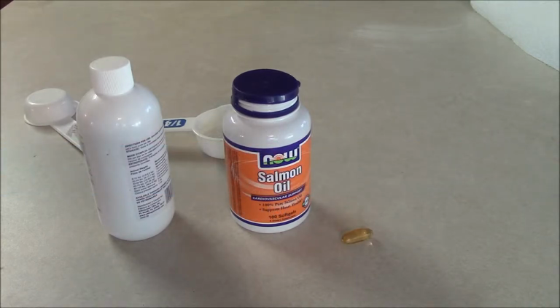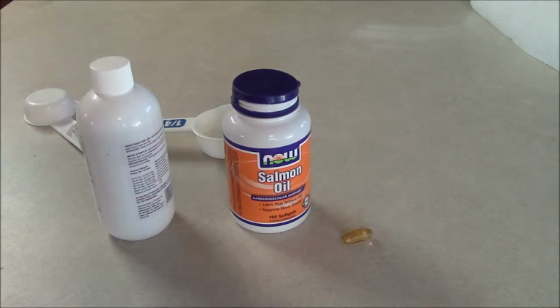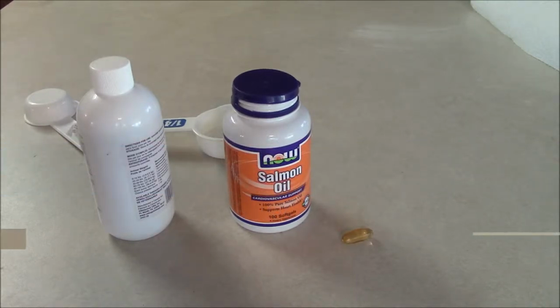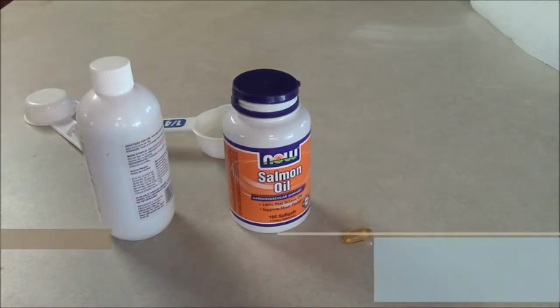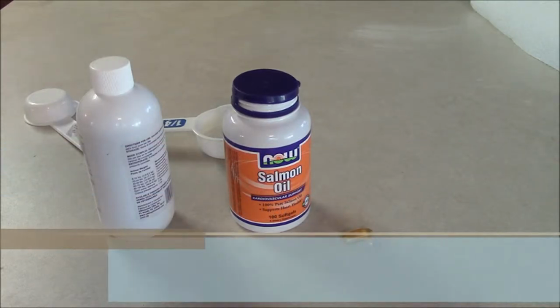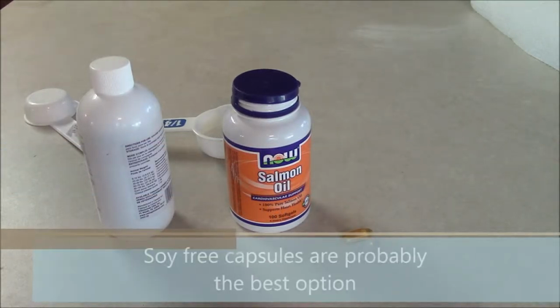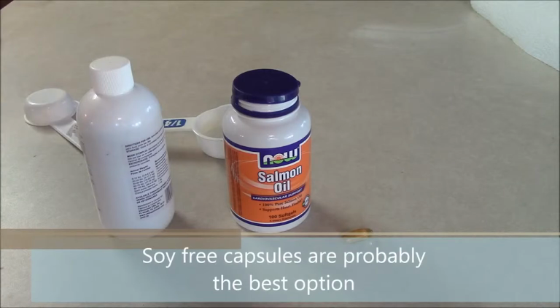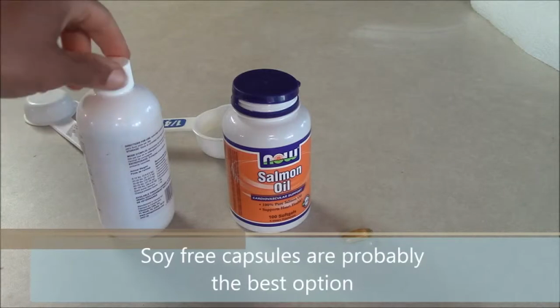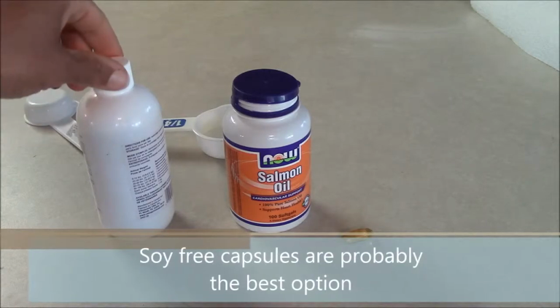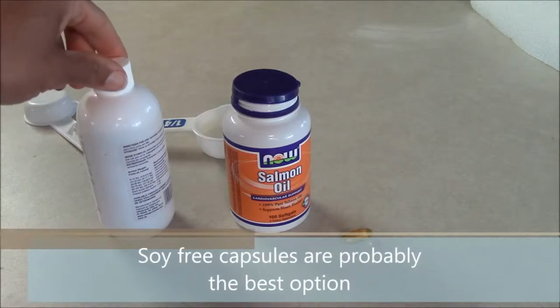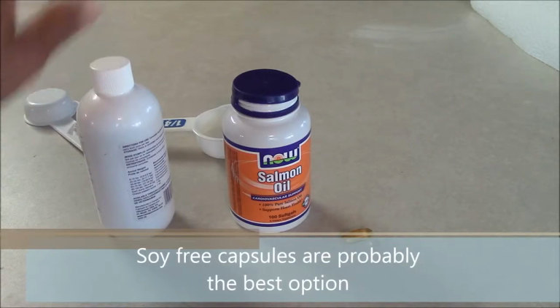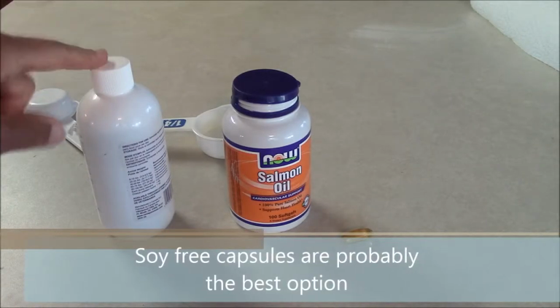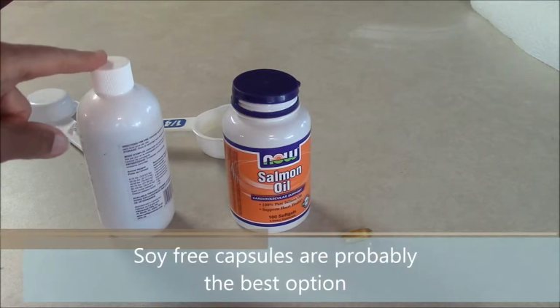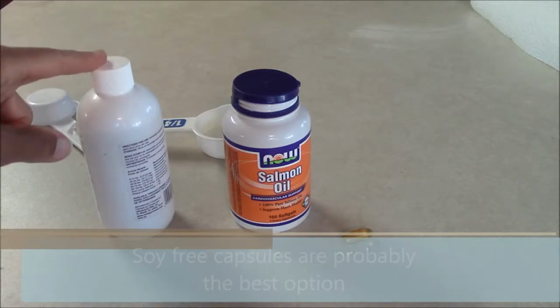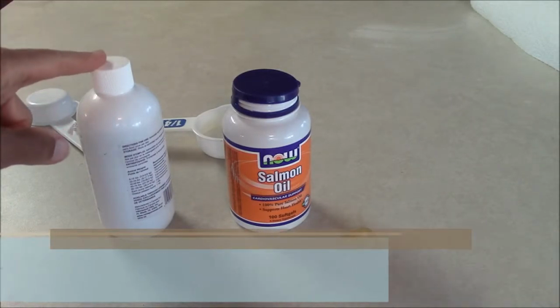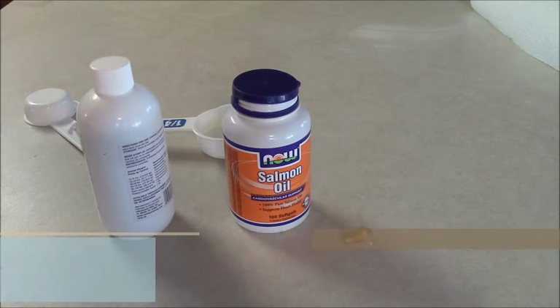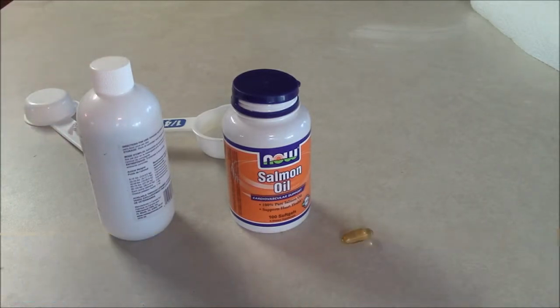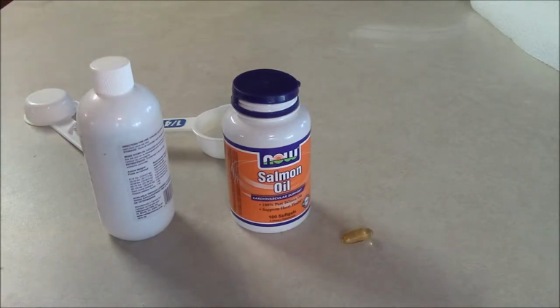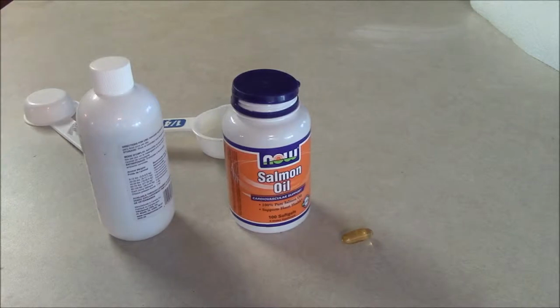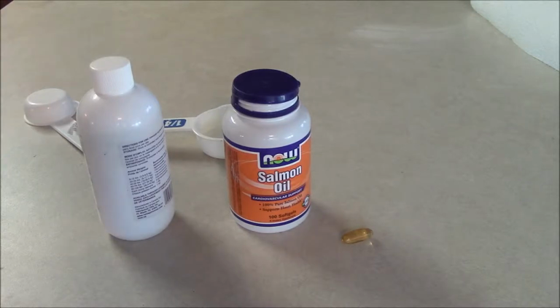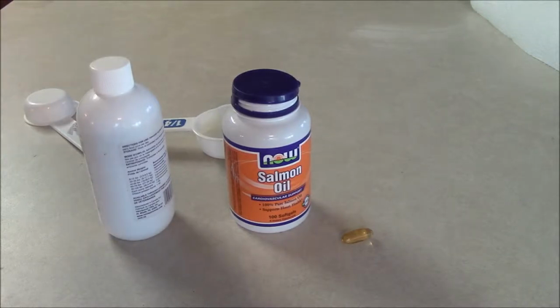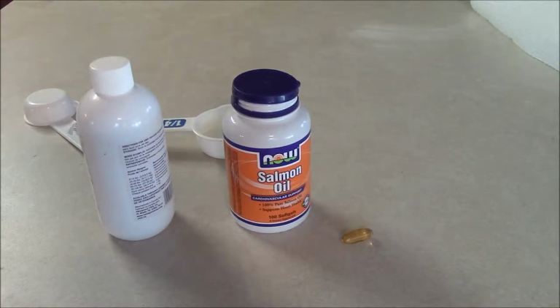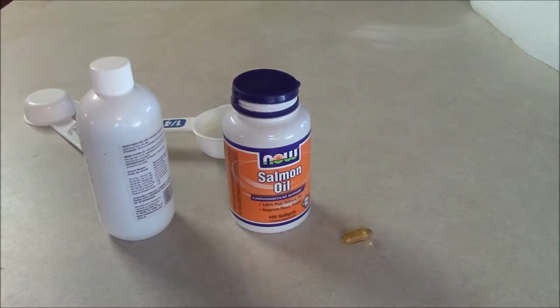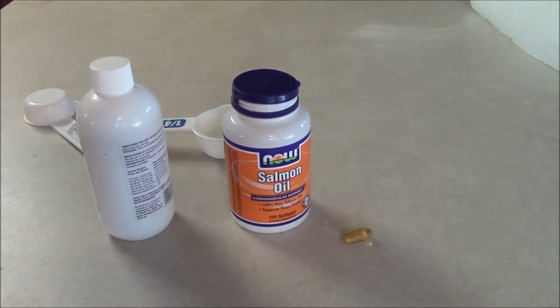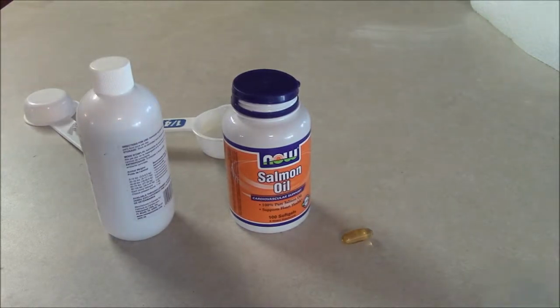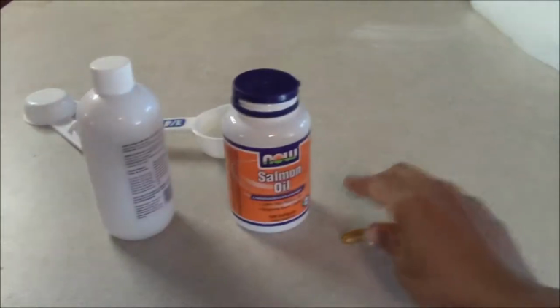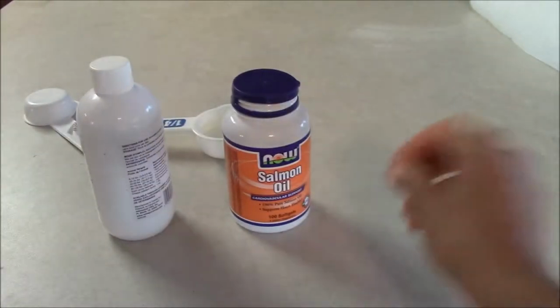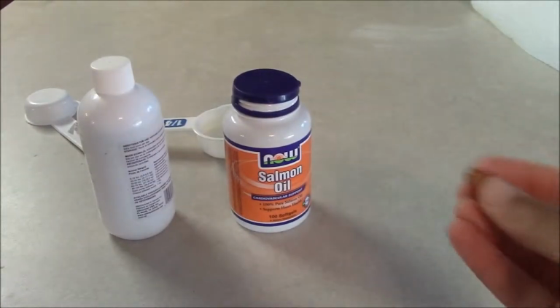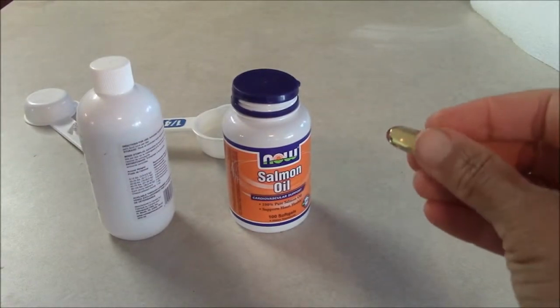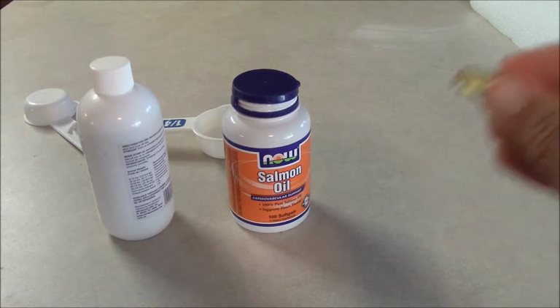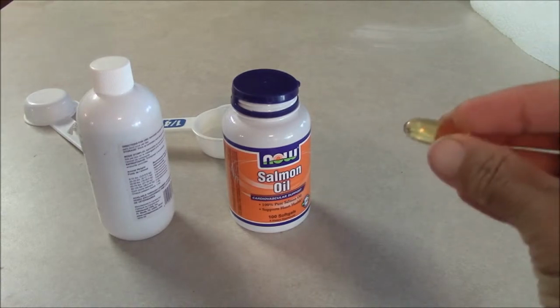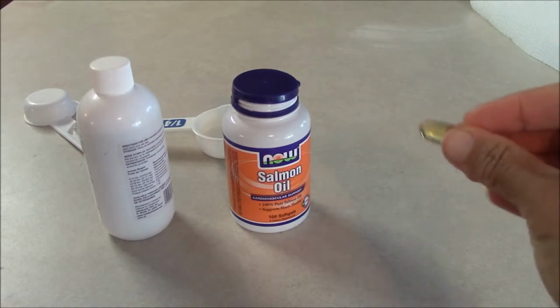They normally come in a couple different ways. The liquid kind we can squirt directly on their food, but unfortunately some of the liquid kinds come with preservatives that may or may not be good for our dogs. I prefer the capsule types, but how do we administer those?